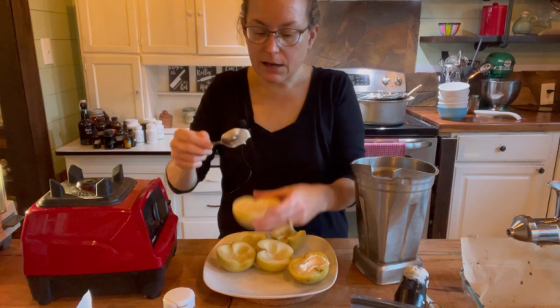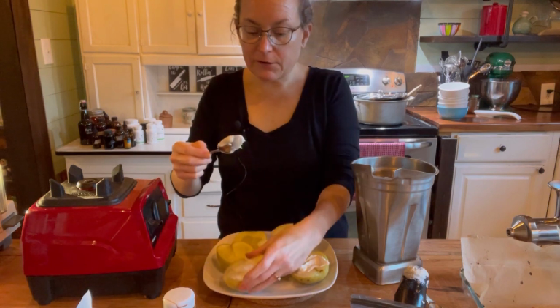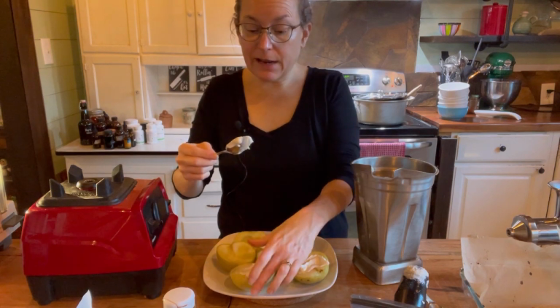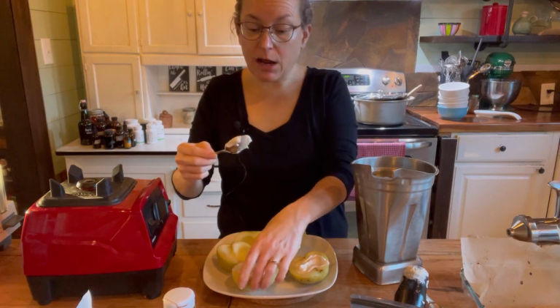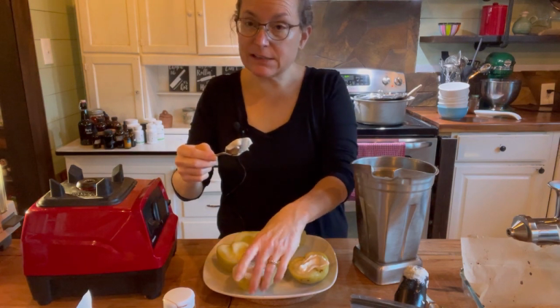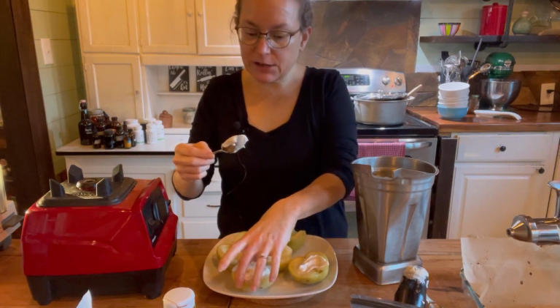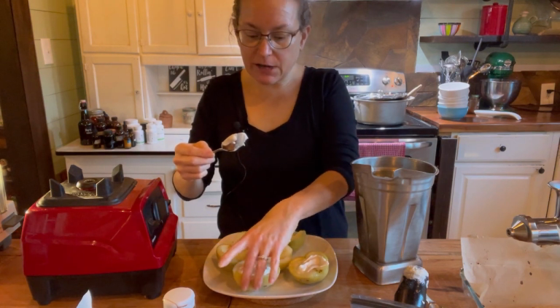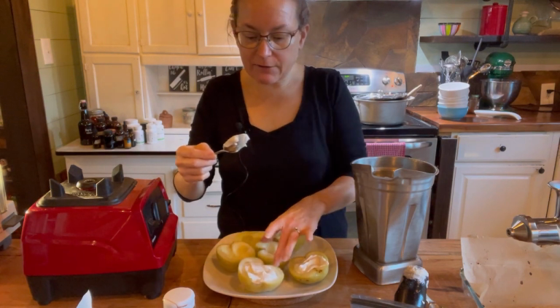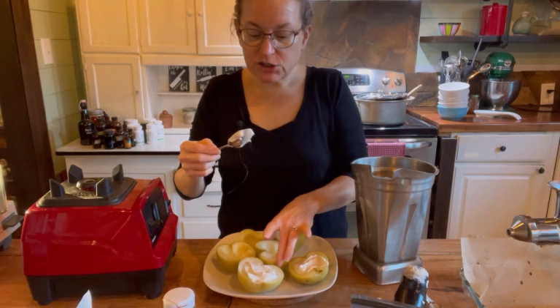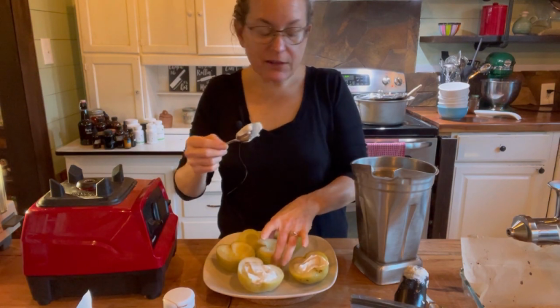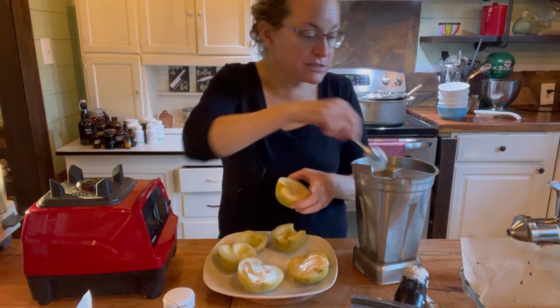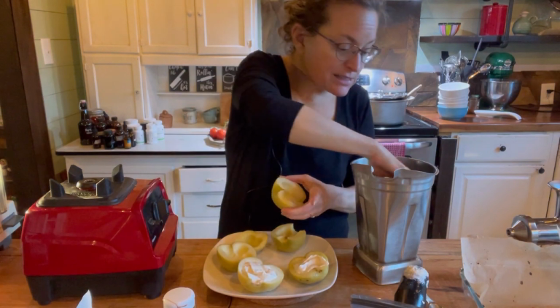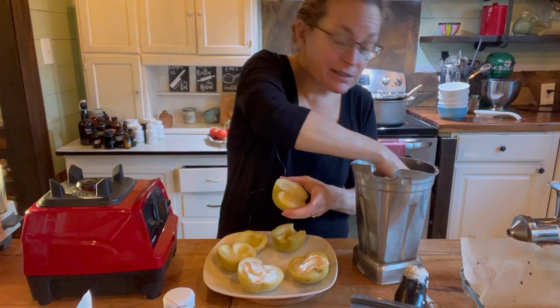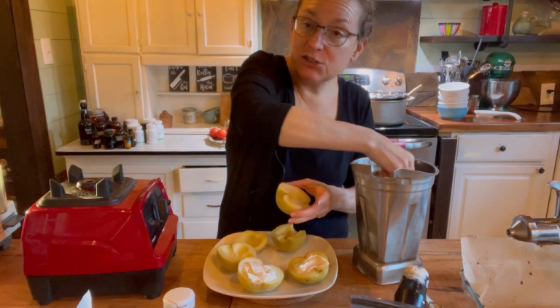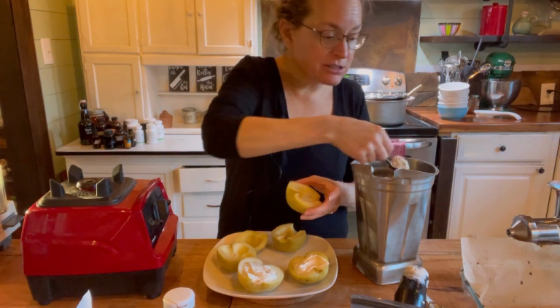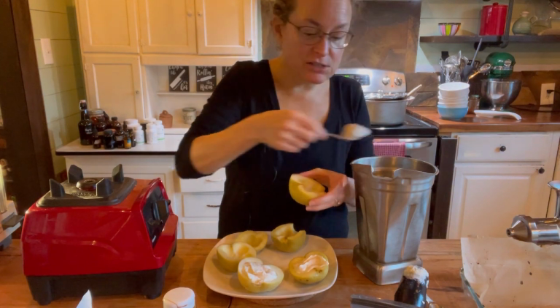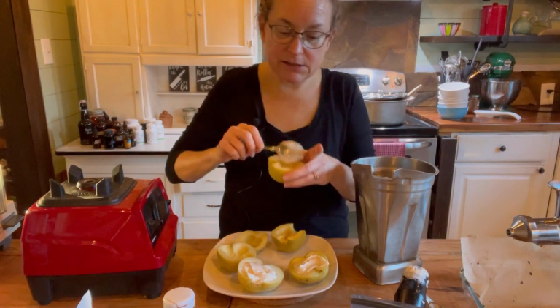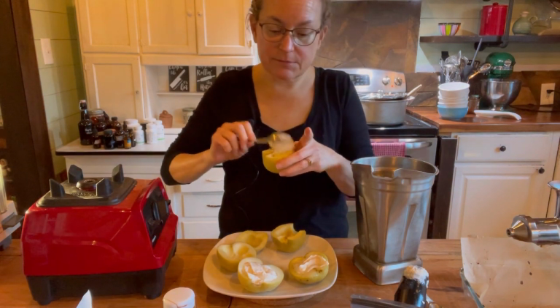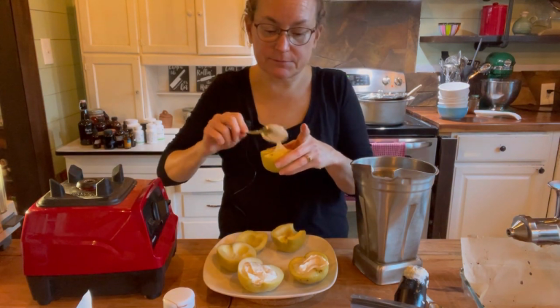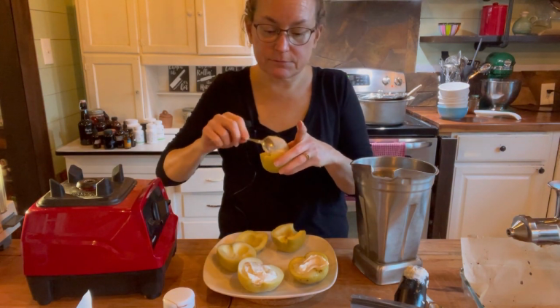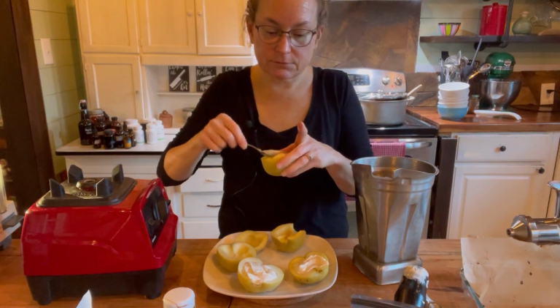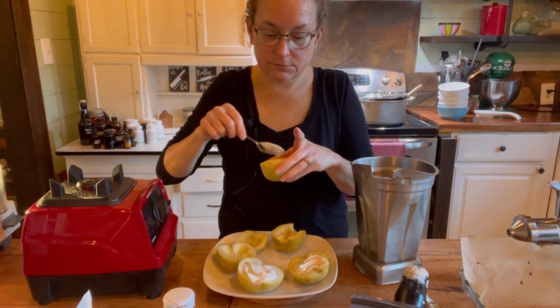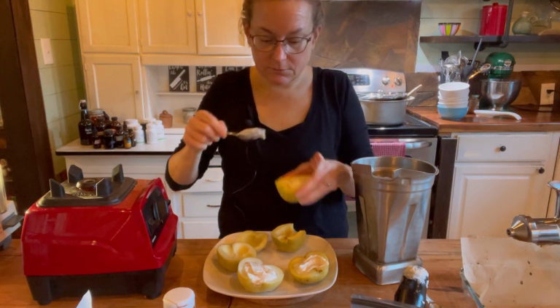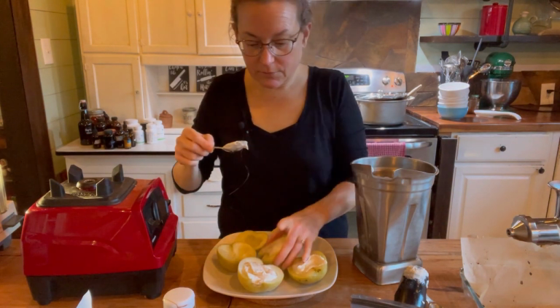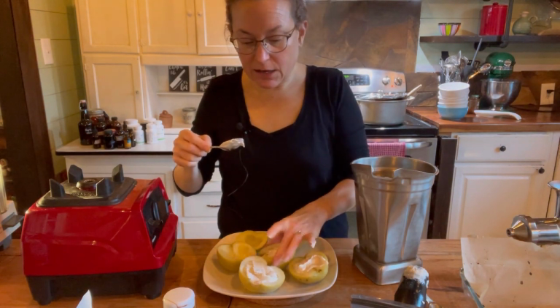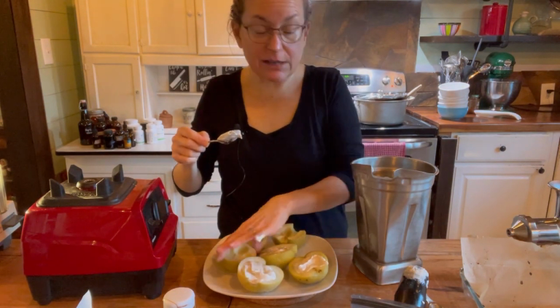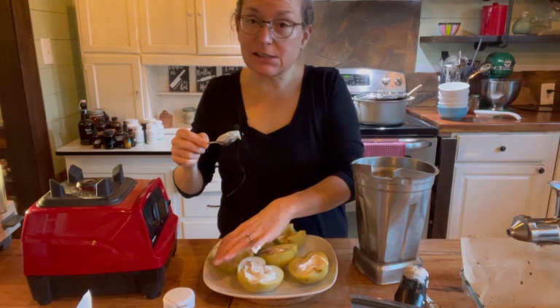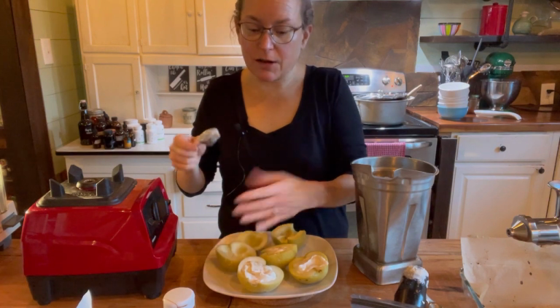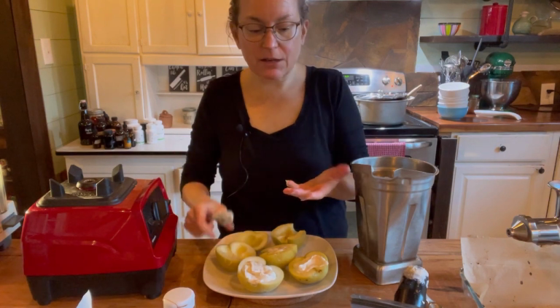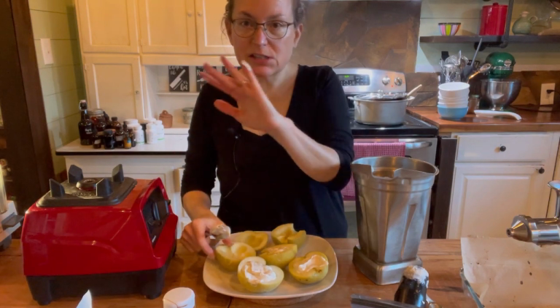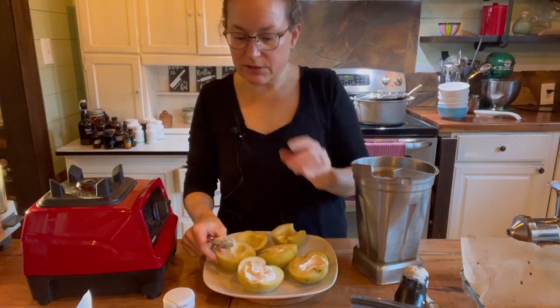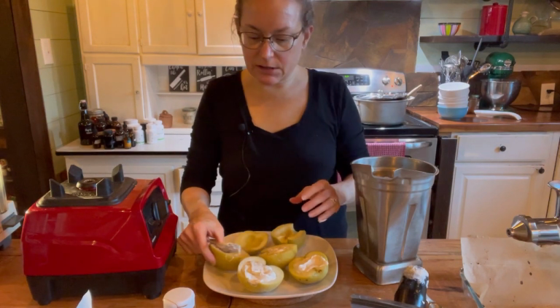If you eat a raw vegan diet, you could just cut the apples and set them in the dehydrator until they softened — and then the rest of the recipe is raw.